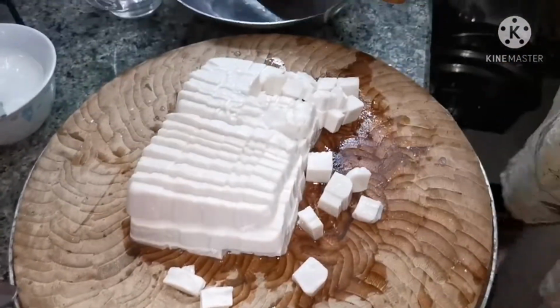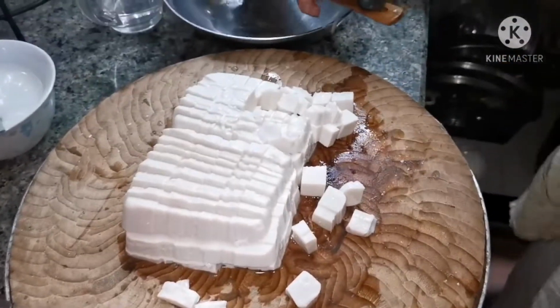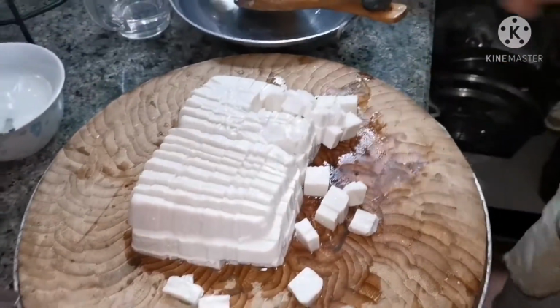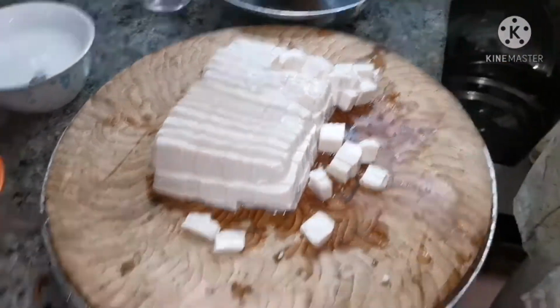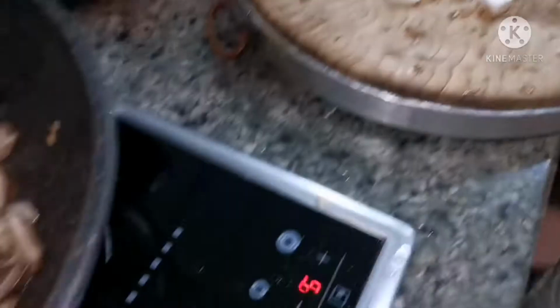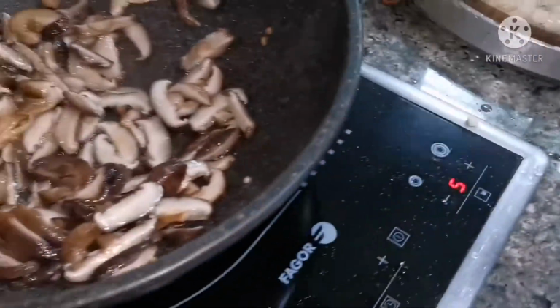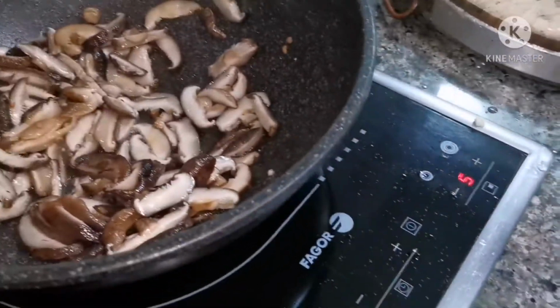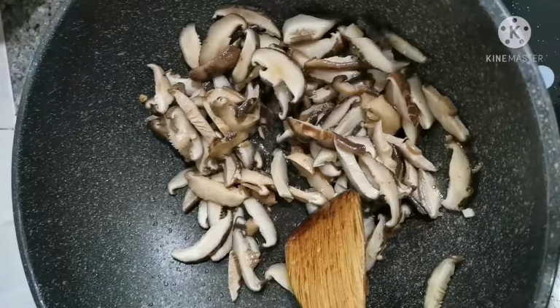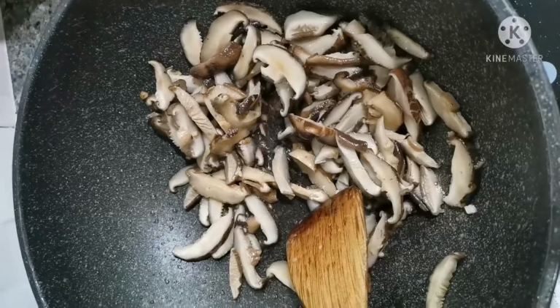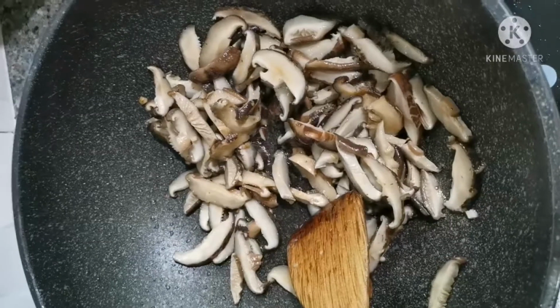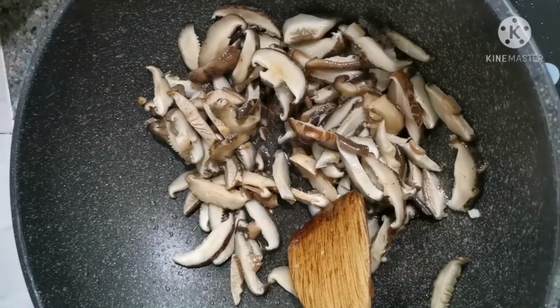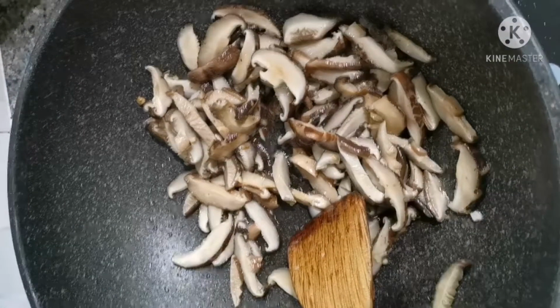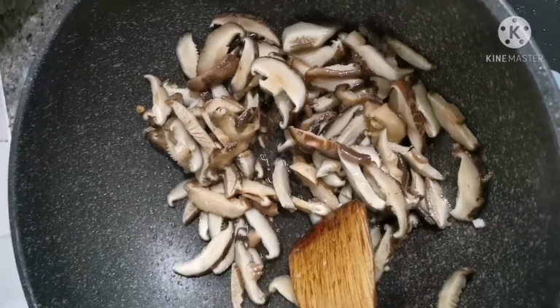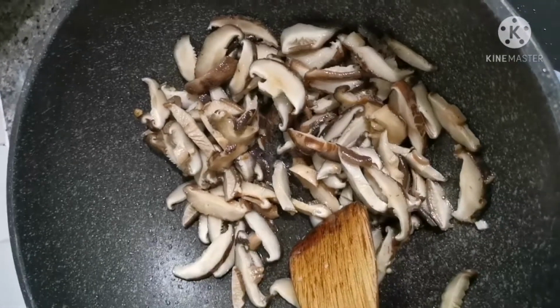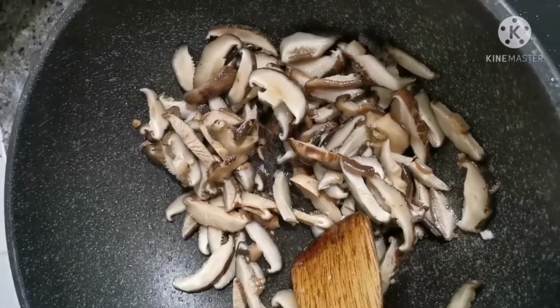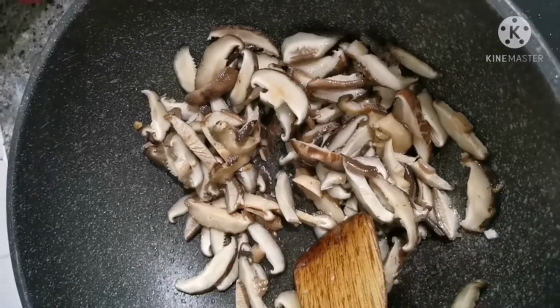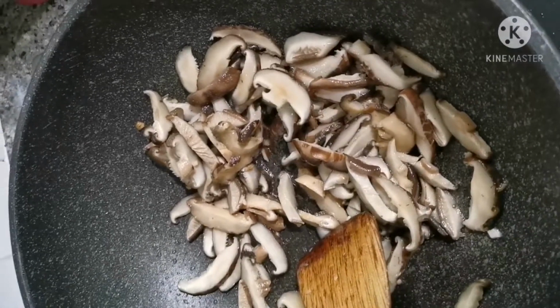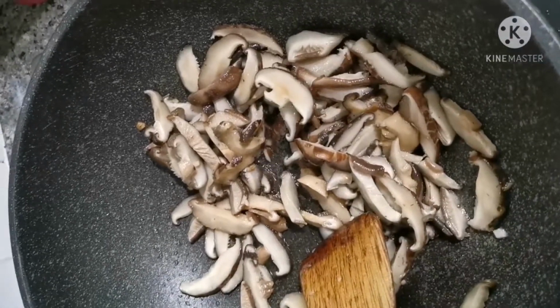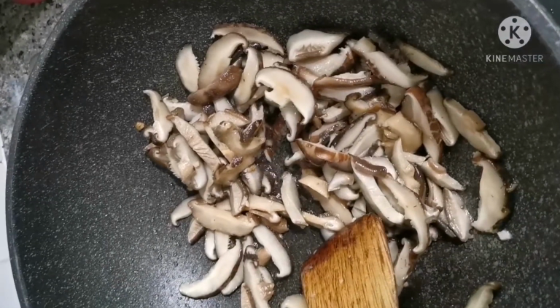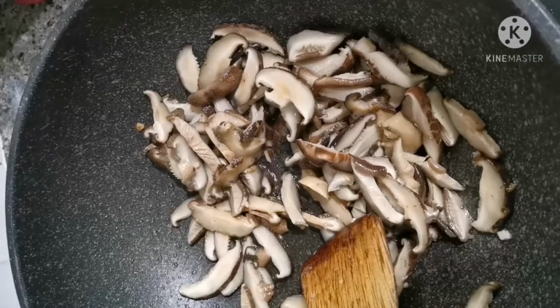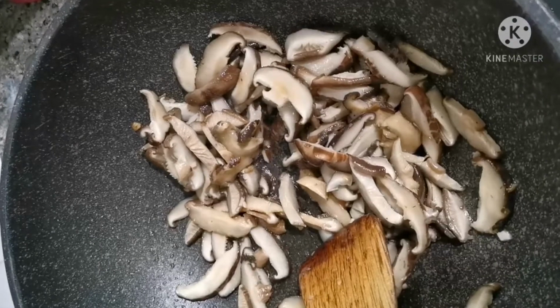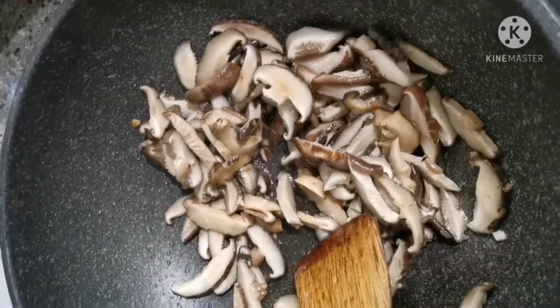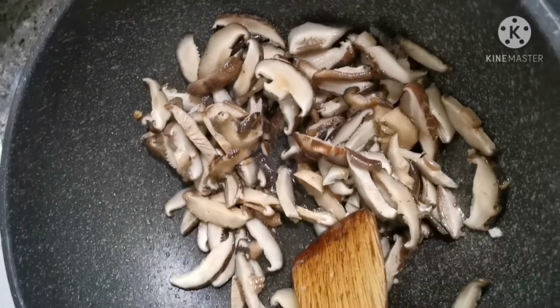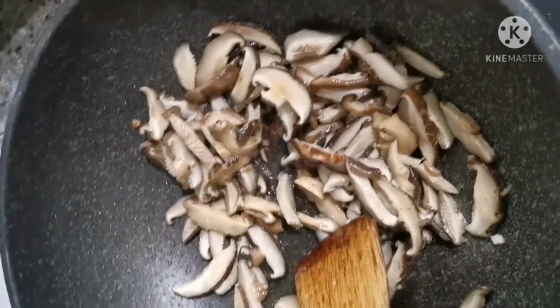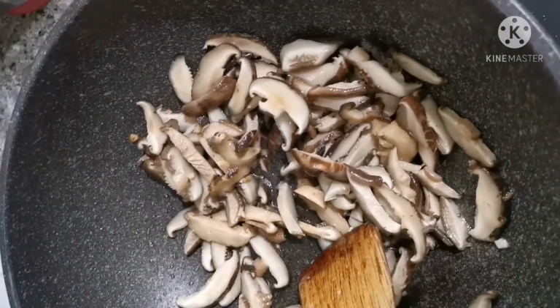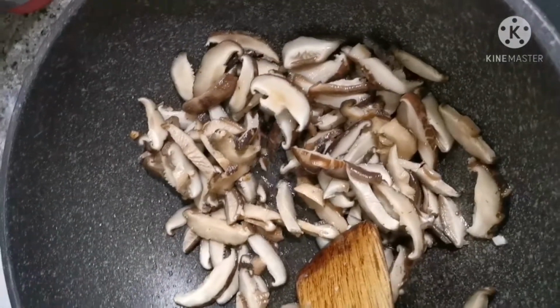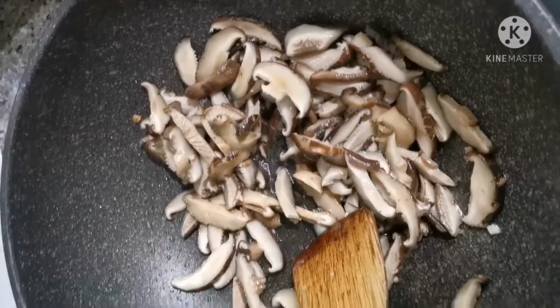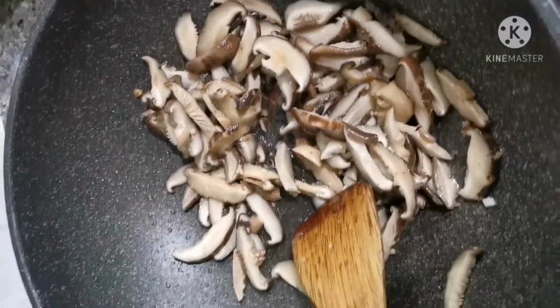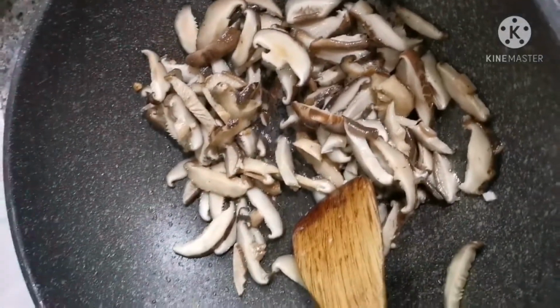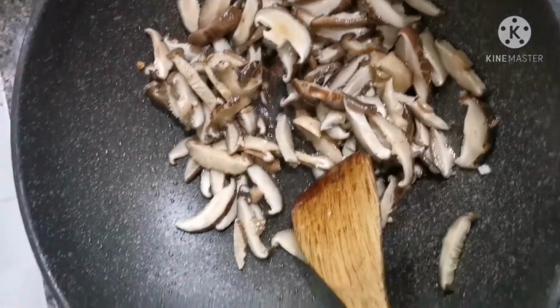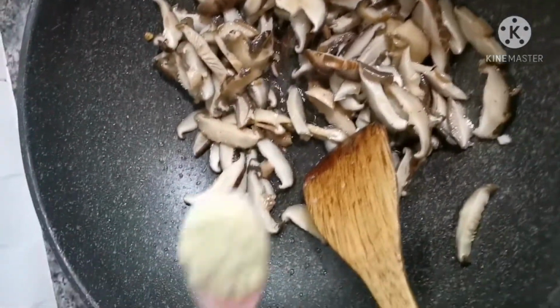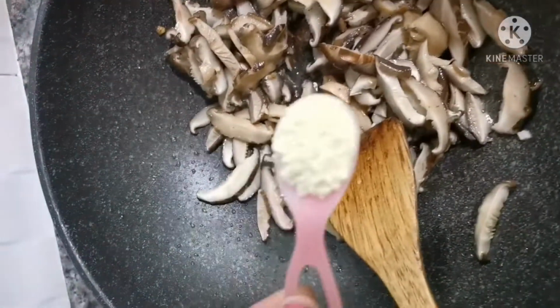Now we go back to the mushroom. Check whether it's cooked already or not. We let the mushroom cook properly until soft before we add the other ingredients.